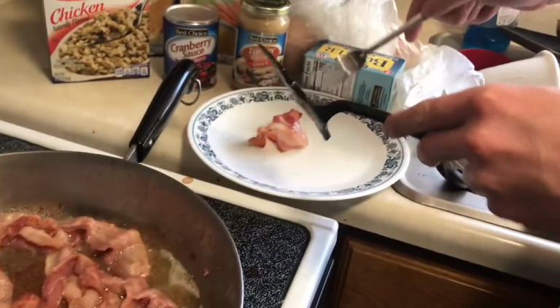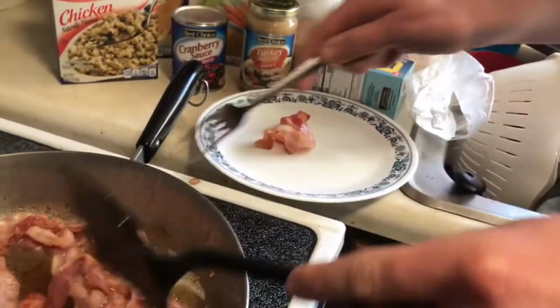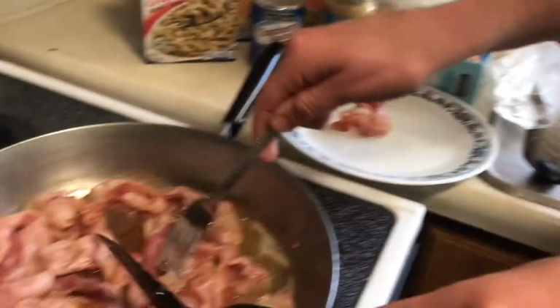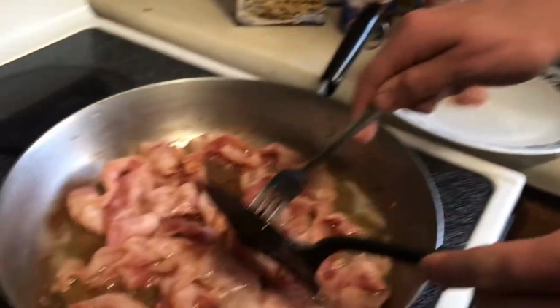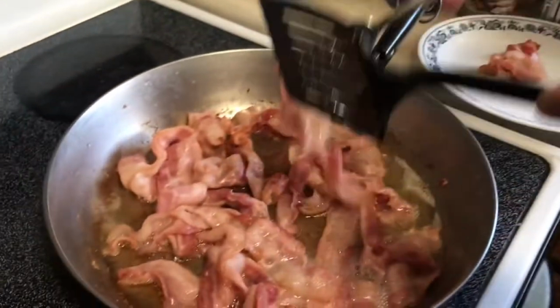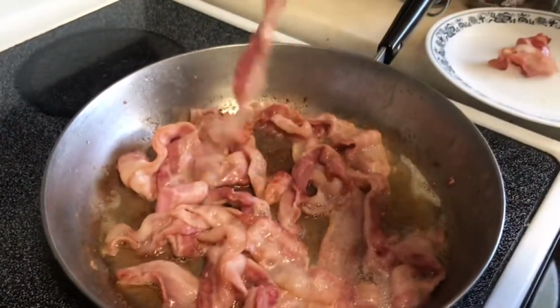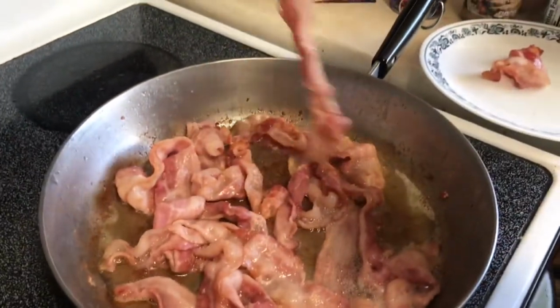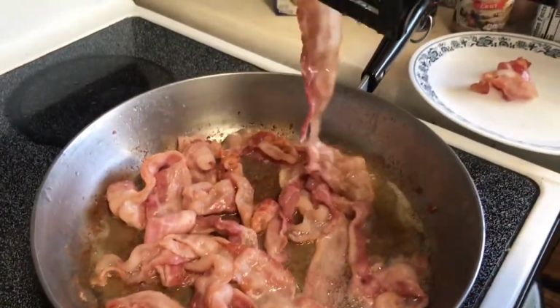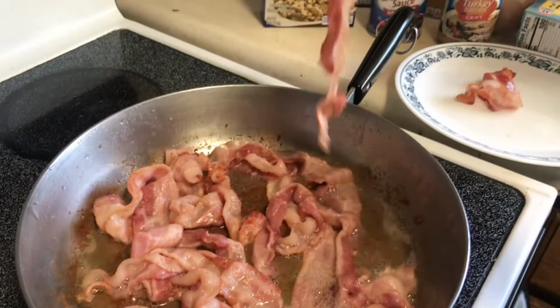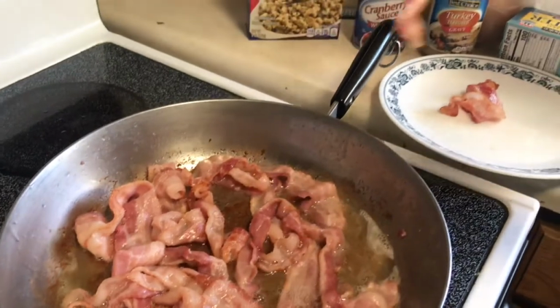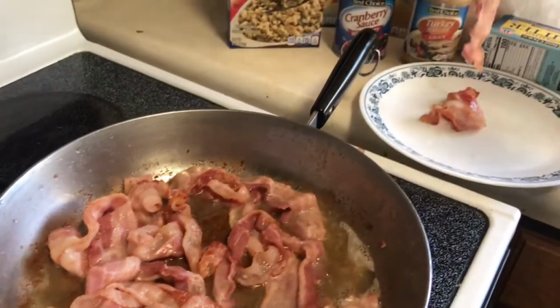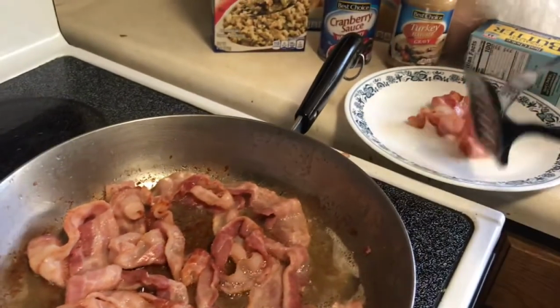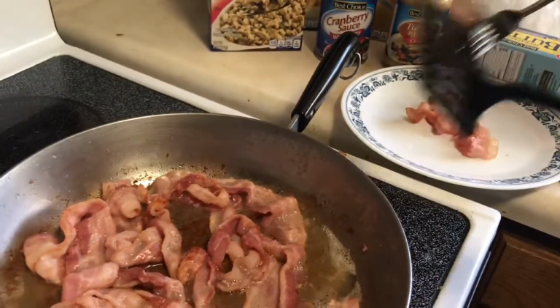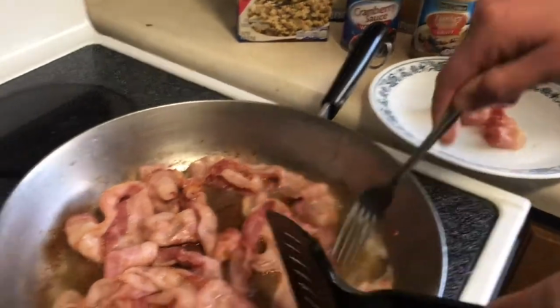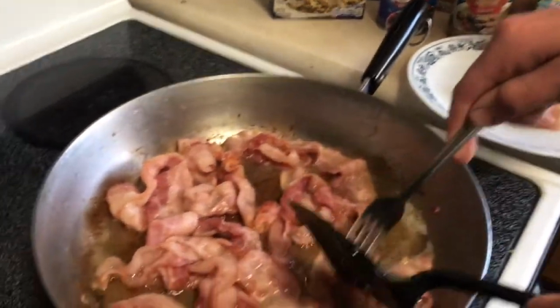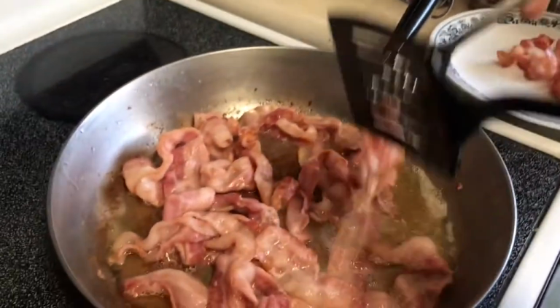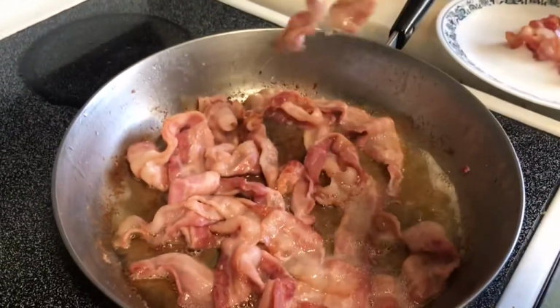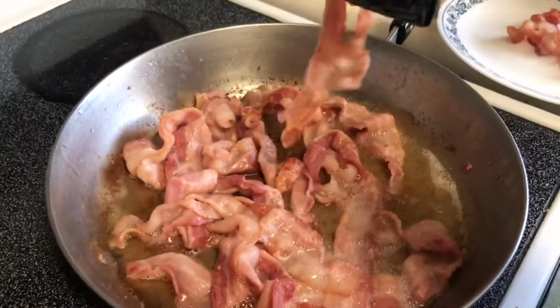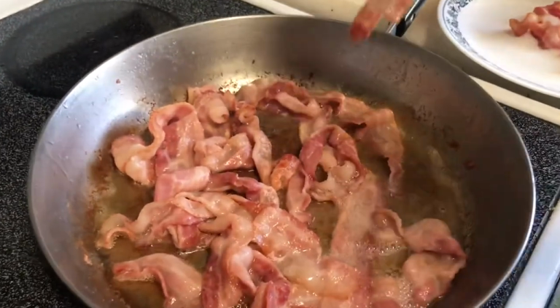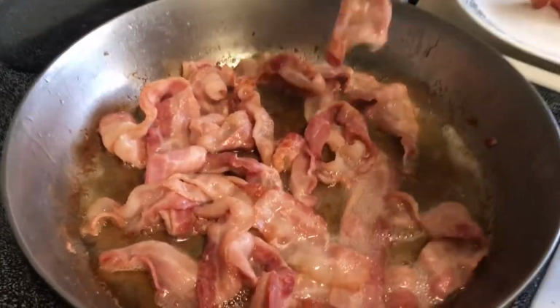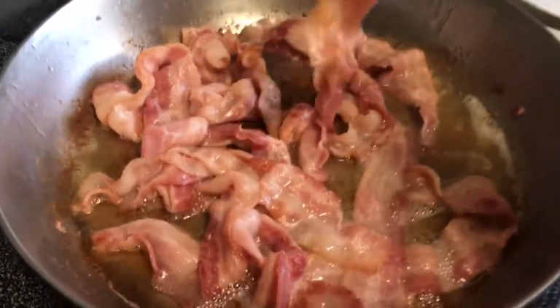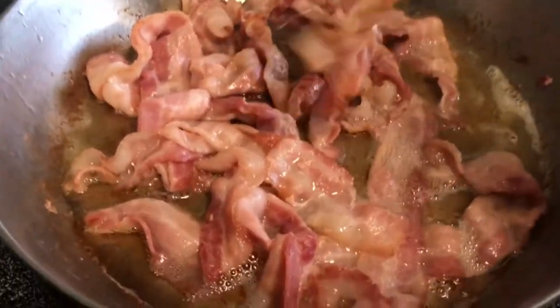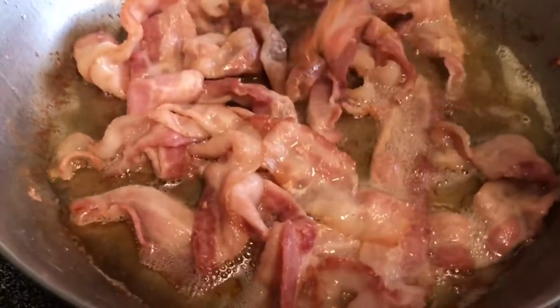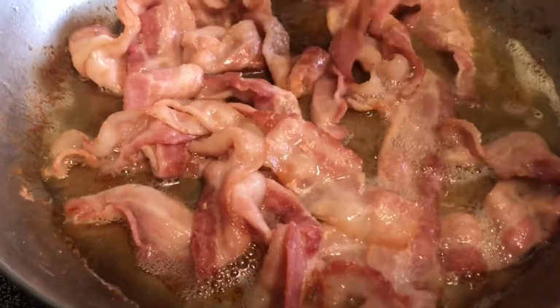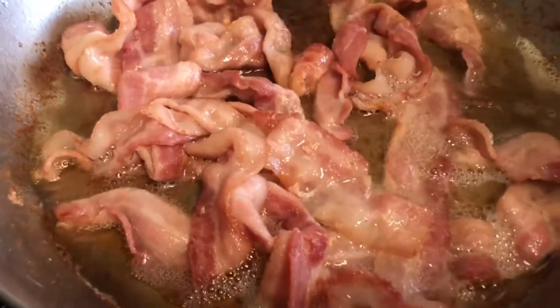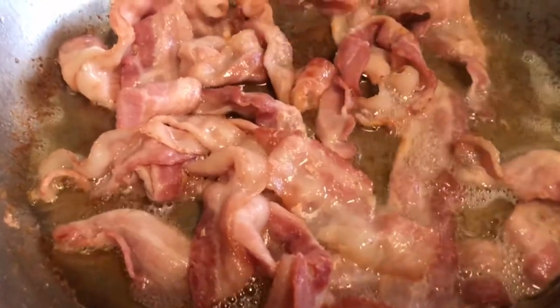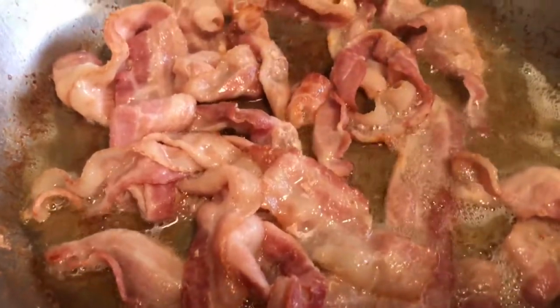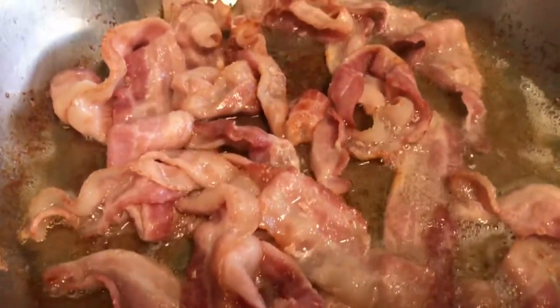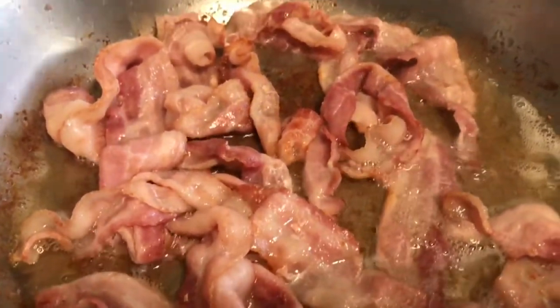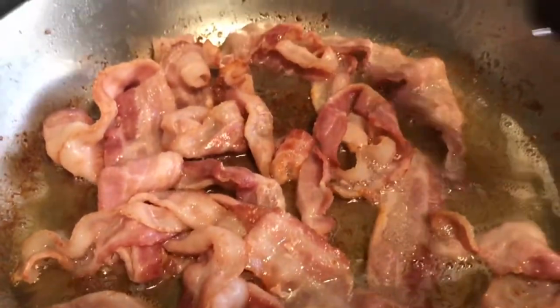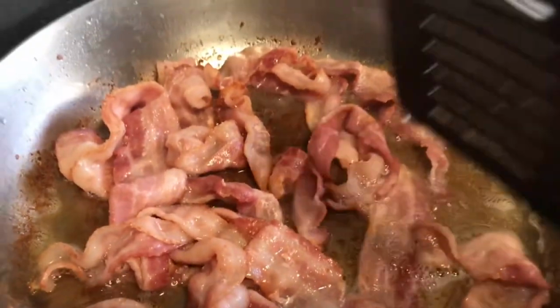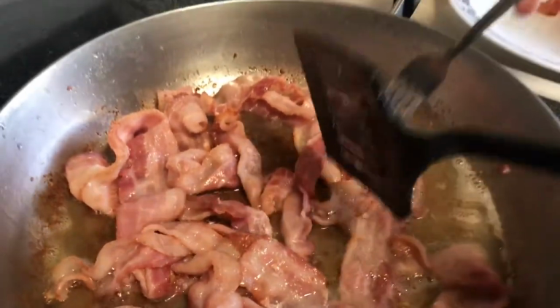This bacon is definitely not crispy, but we're getting it out of there because we got all the grease we need to scorch the outside of the goose. I might have misspoken earlier and said we were cooking a turkey, but we're definitely cooking a goose.